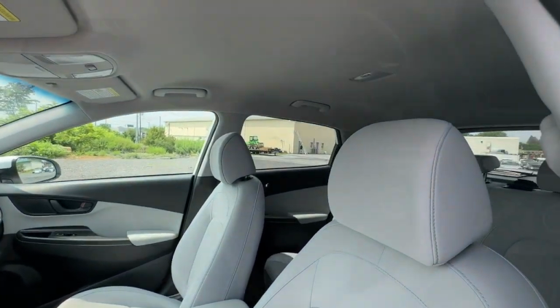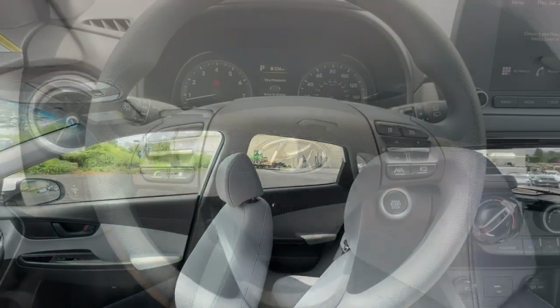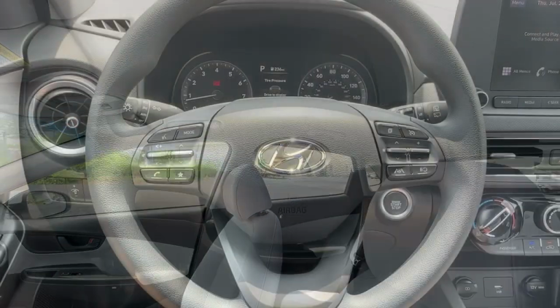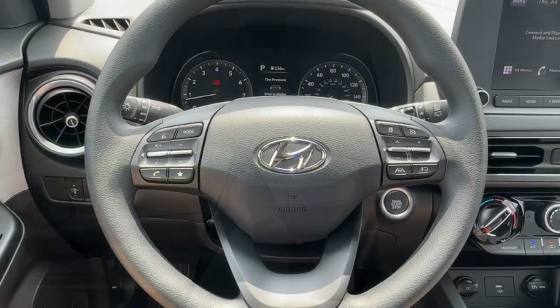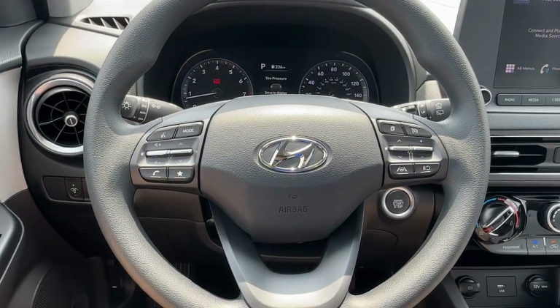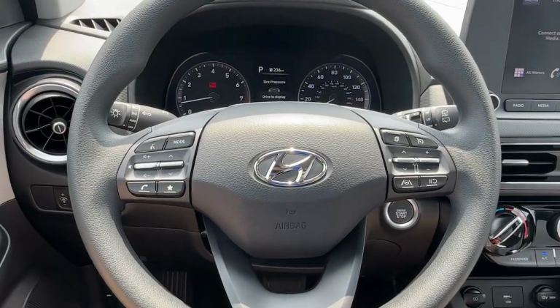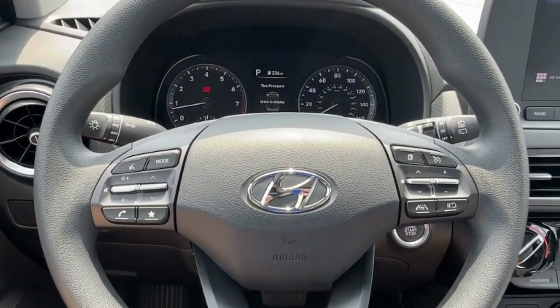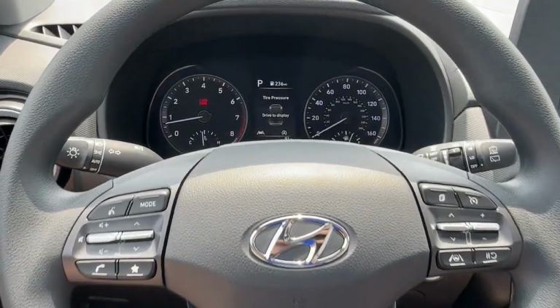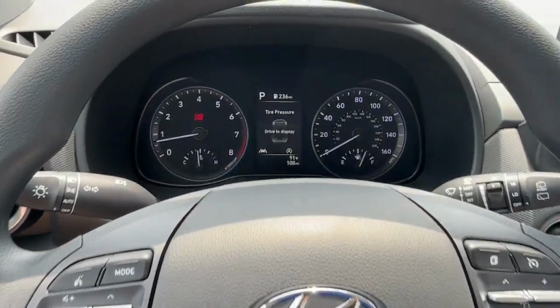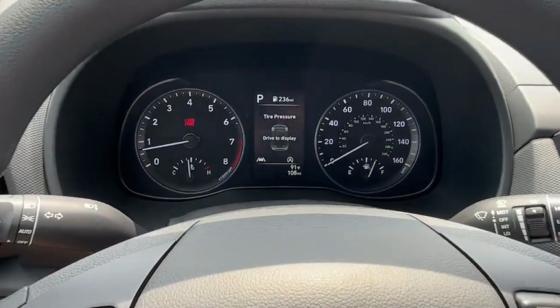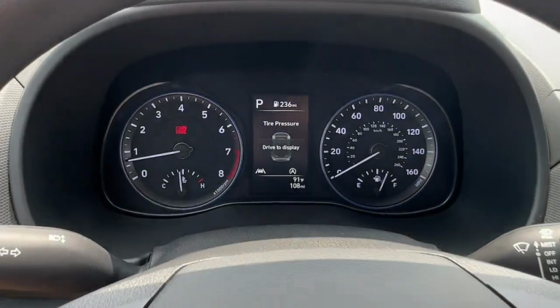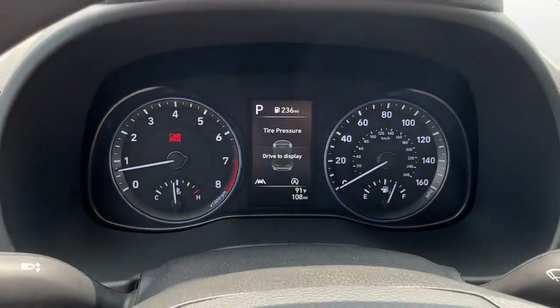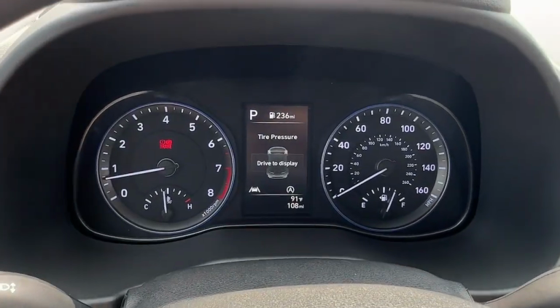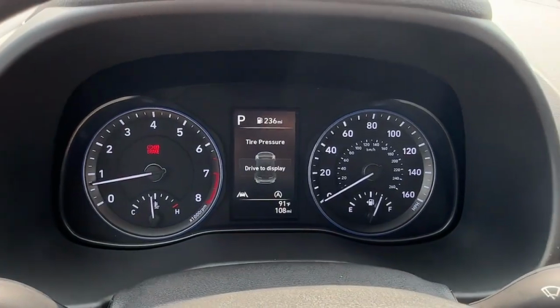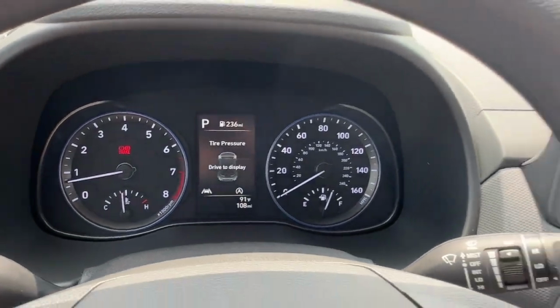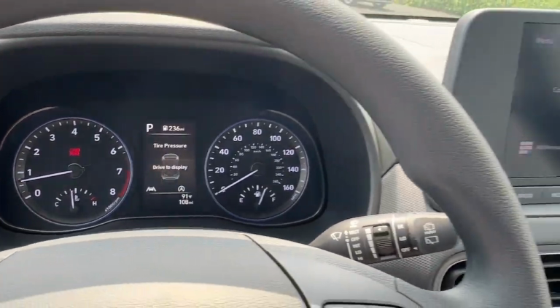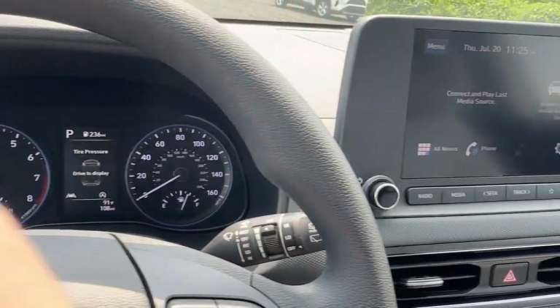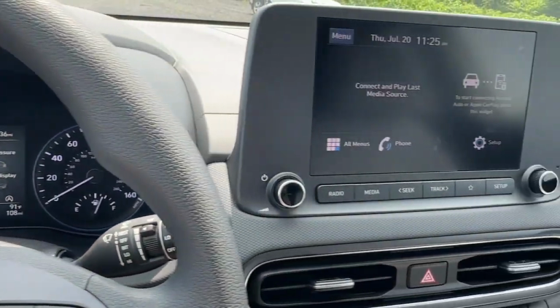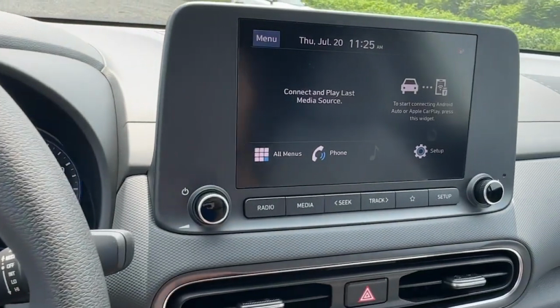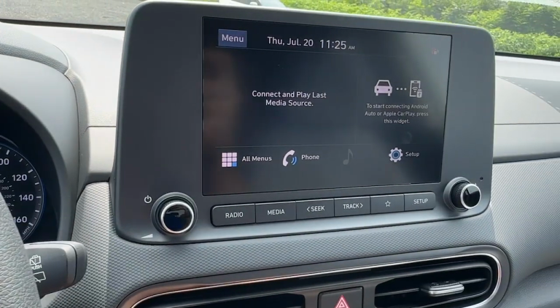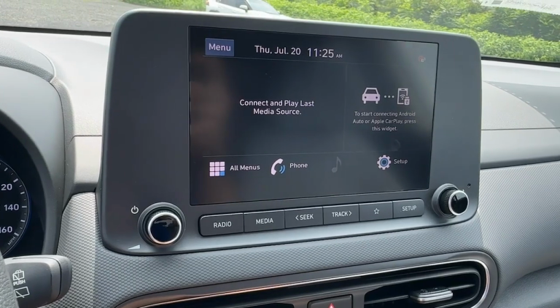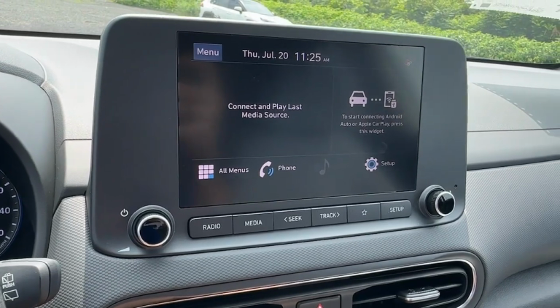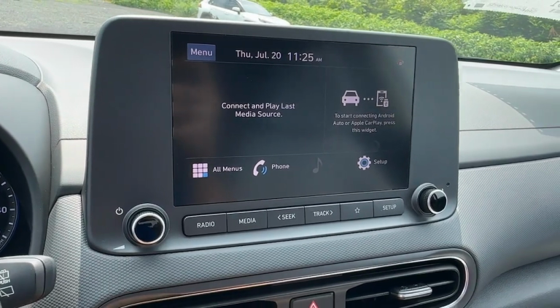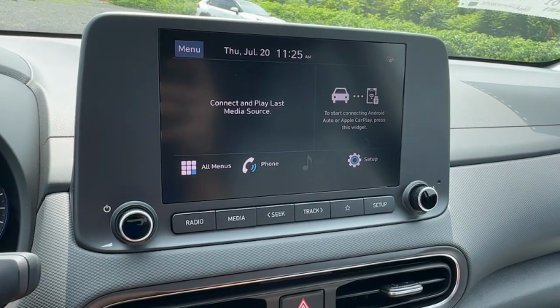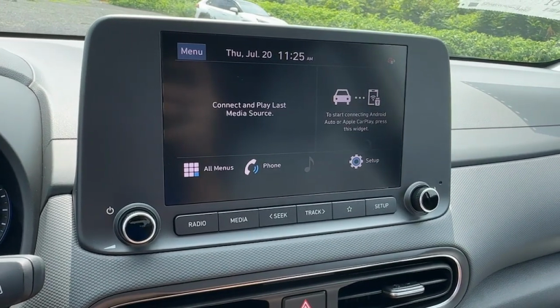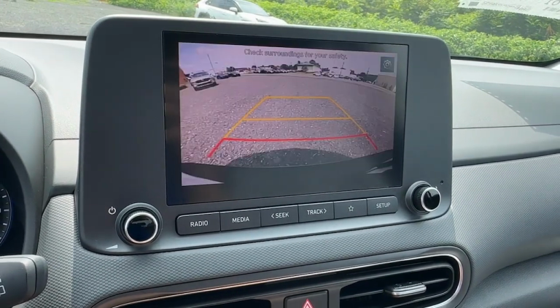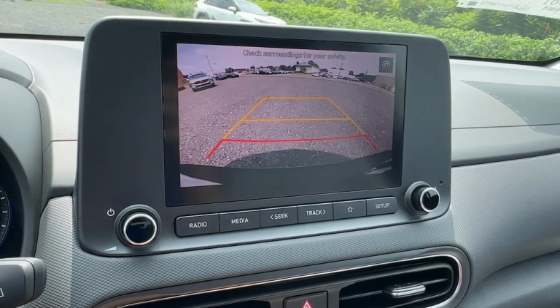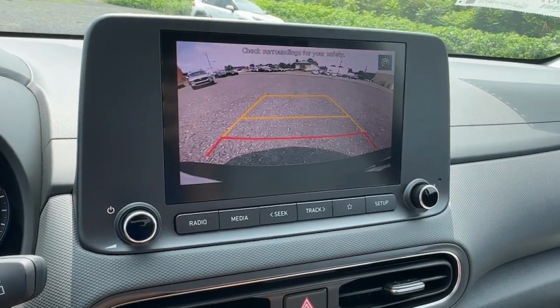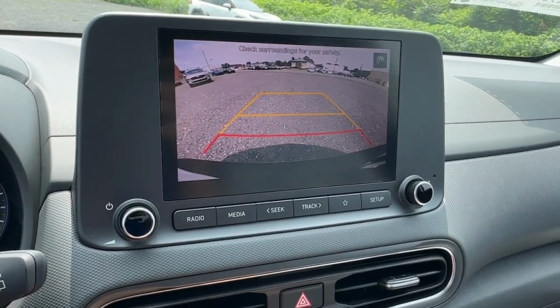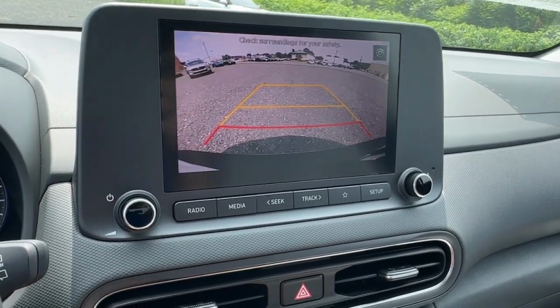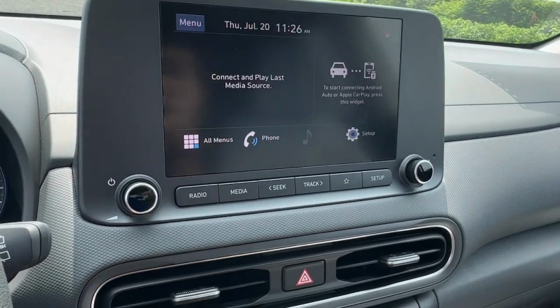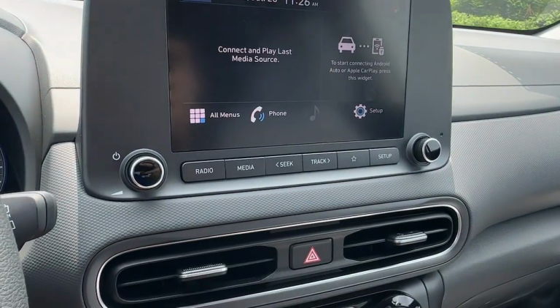The following are some of this vehicle's highlighted options: pre-collision system, lane departure warning, all-wheel drive, keyless entry, backup camera.